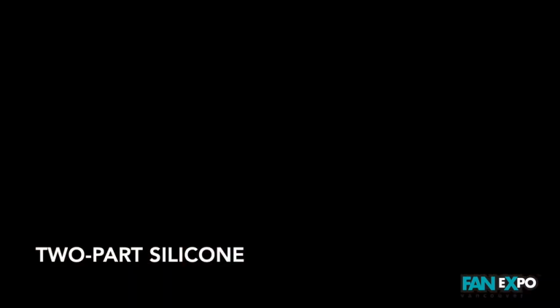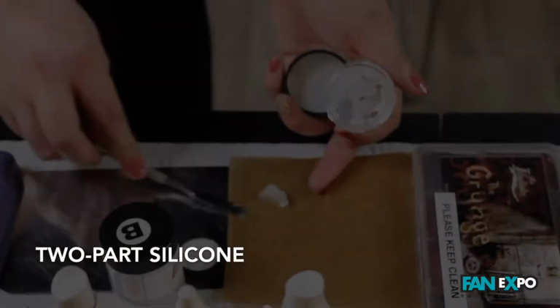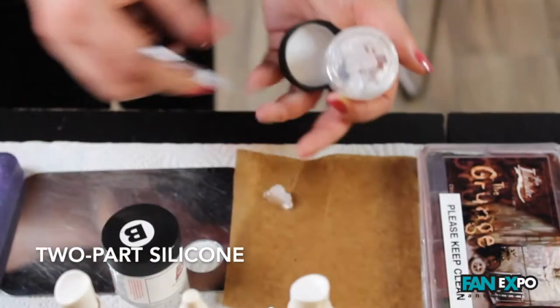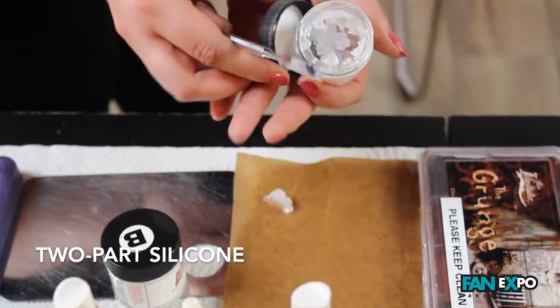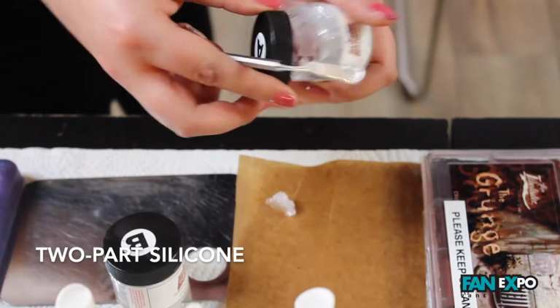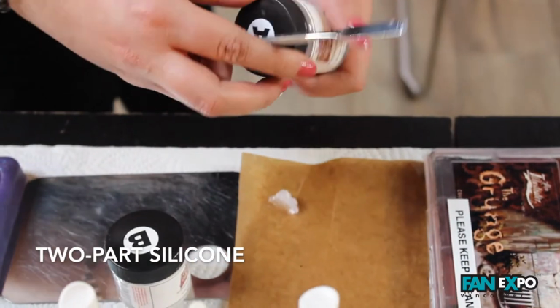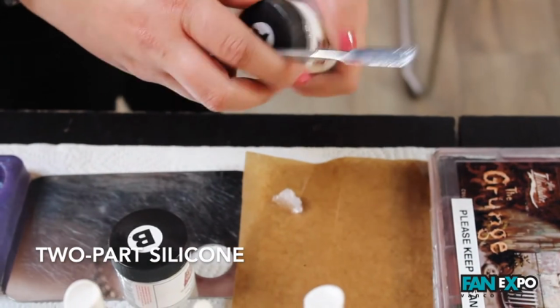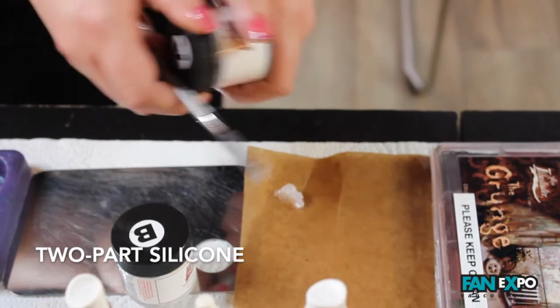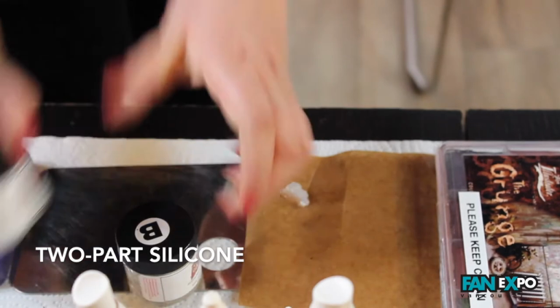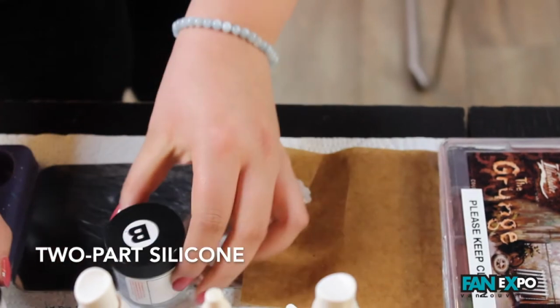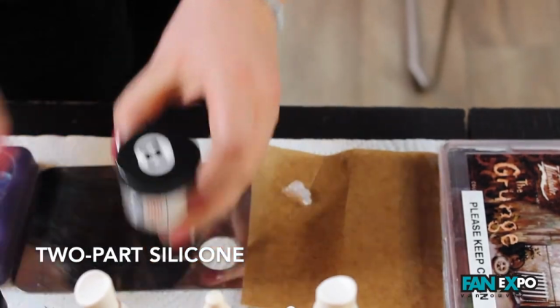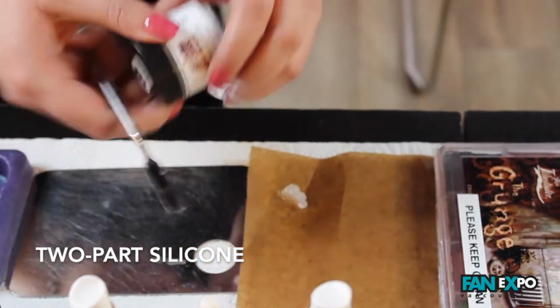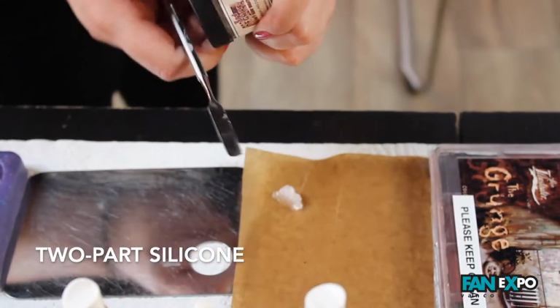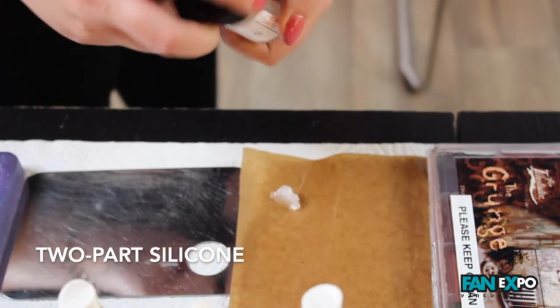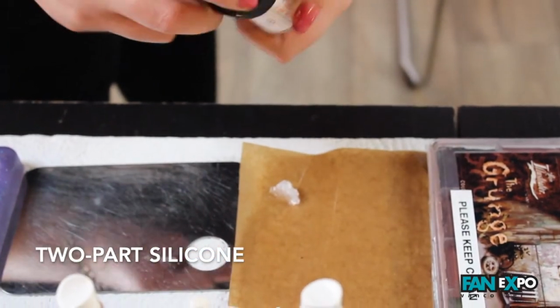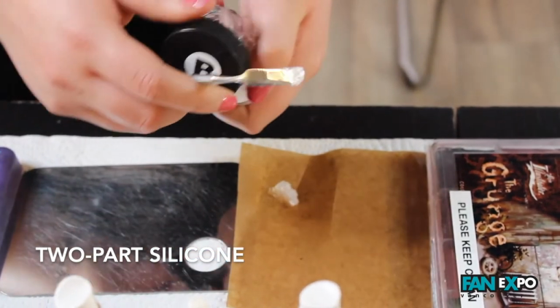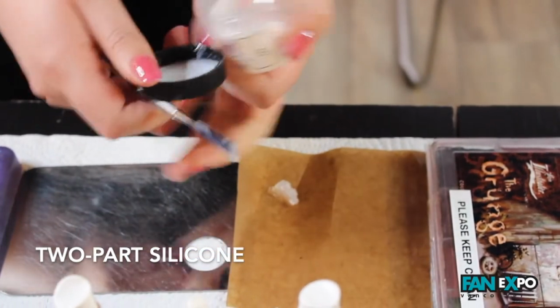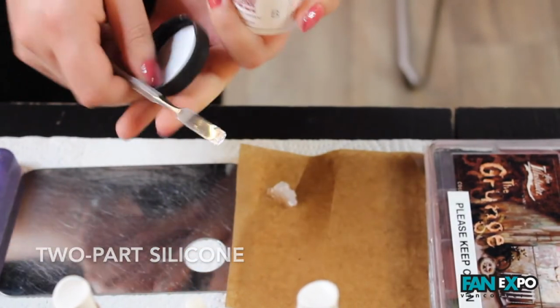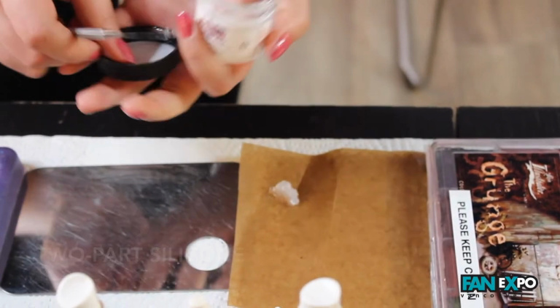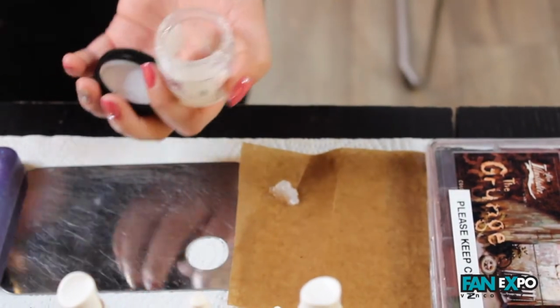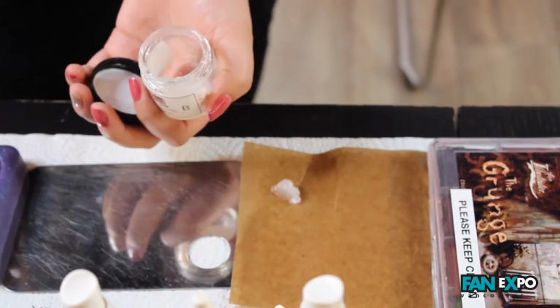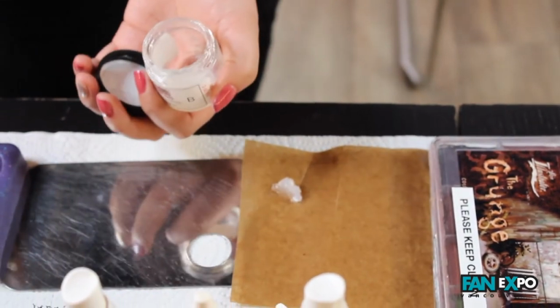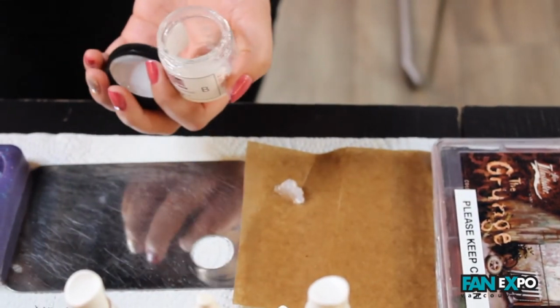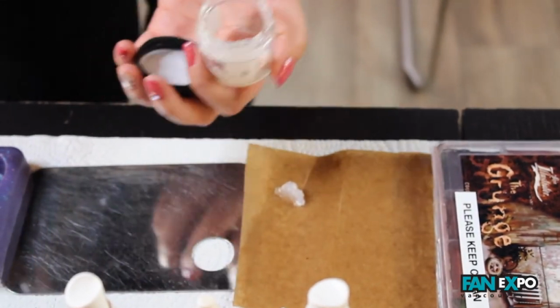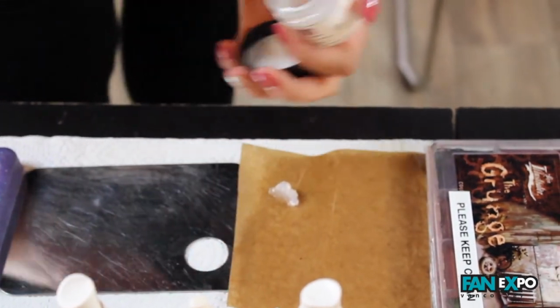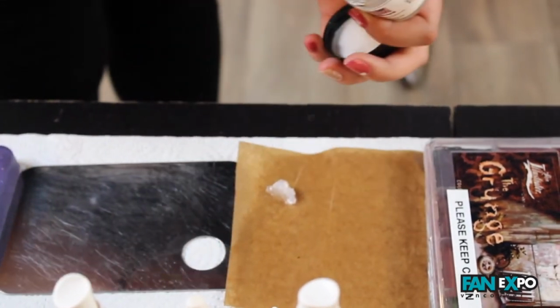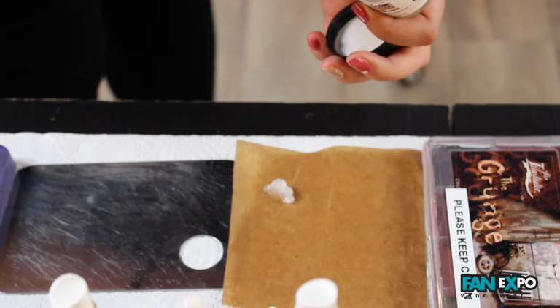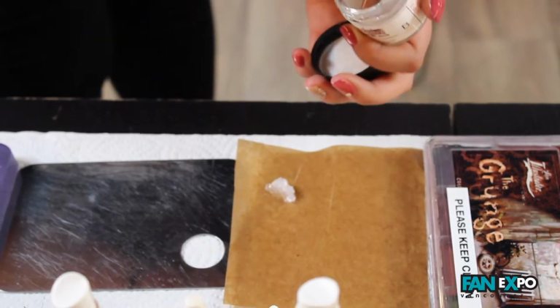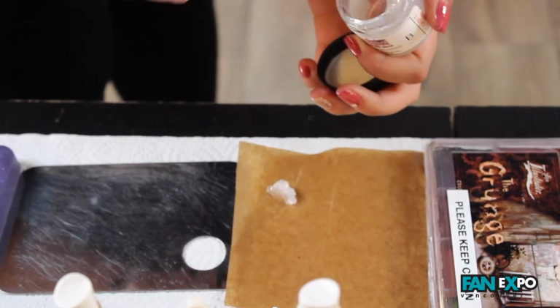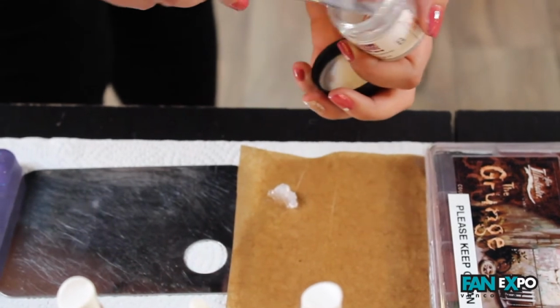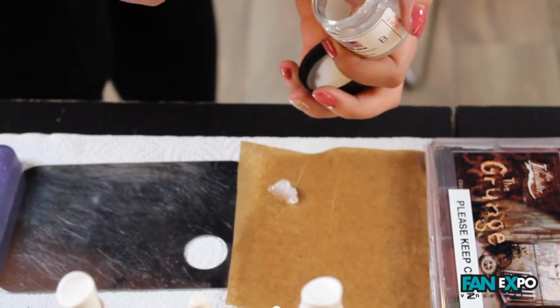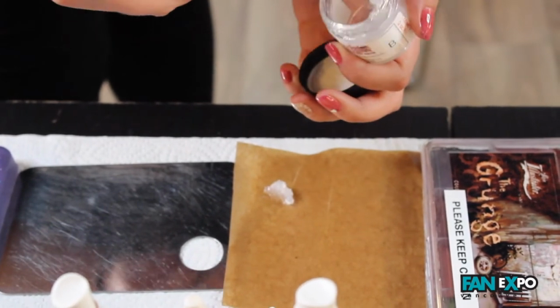I'm mixing a two-part silicone called third degree. It has to be mixed in equal parts and you can sculpt this into any wound you like.